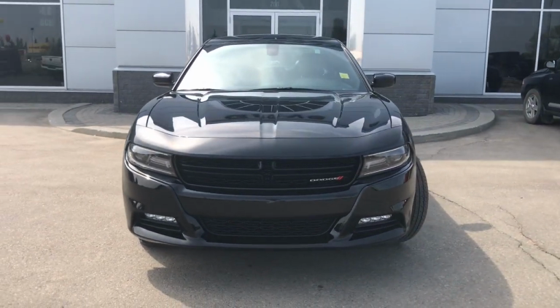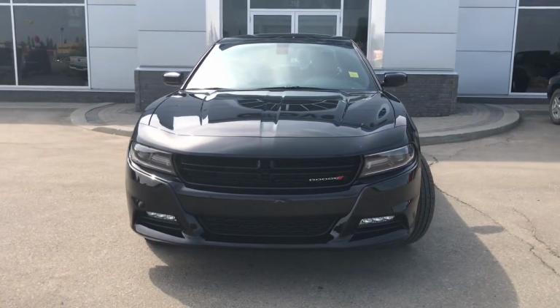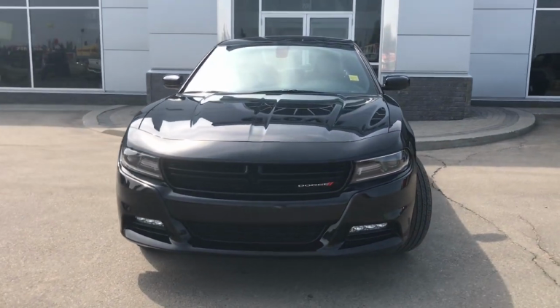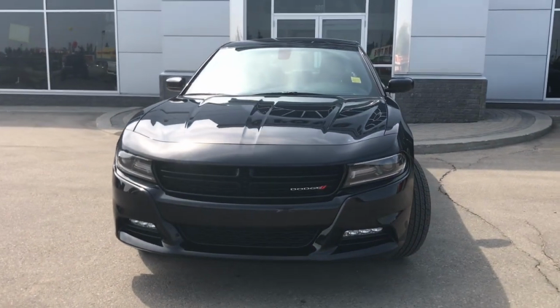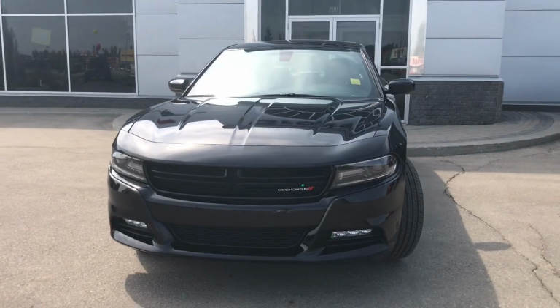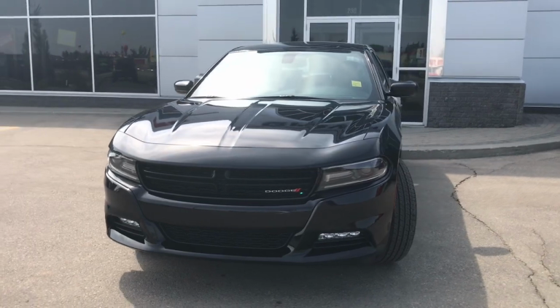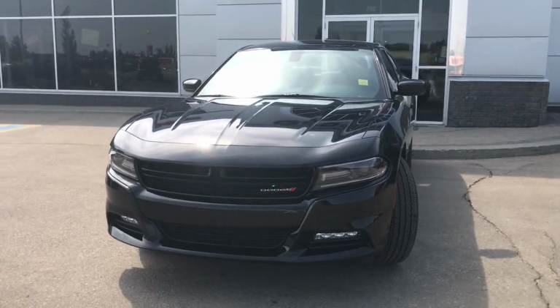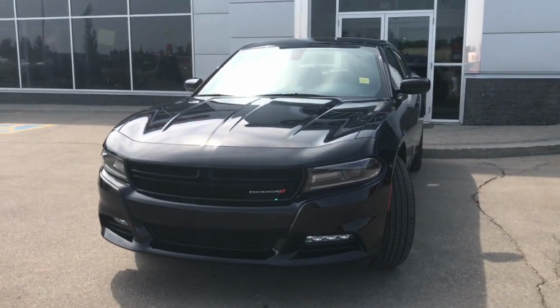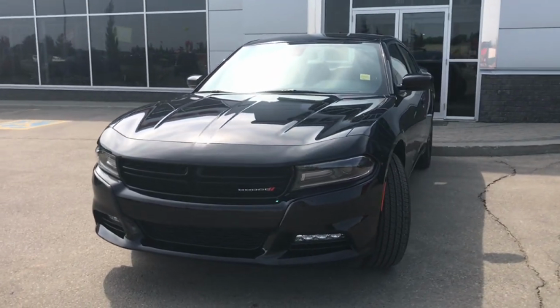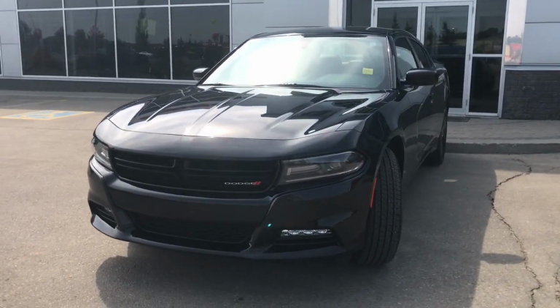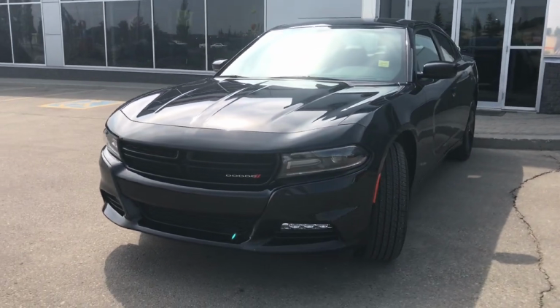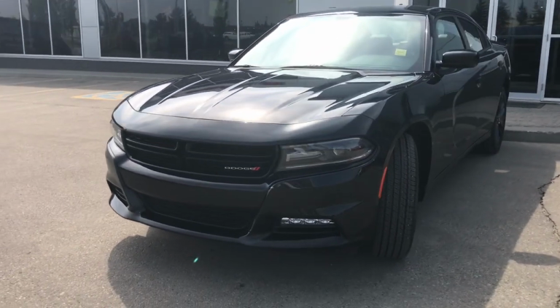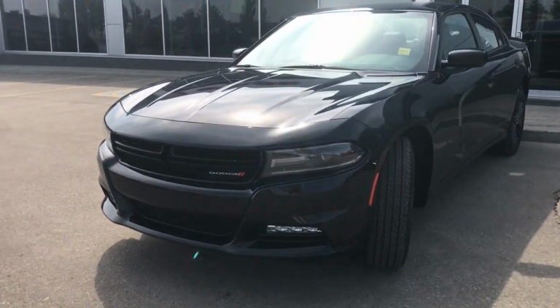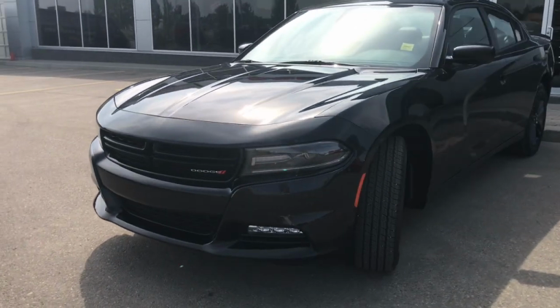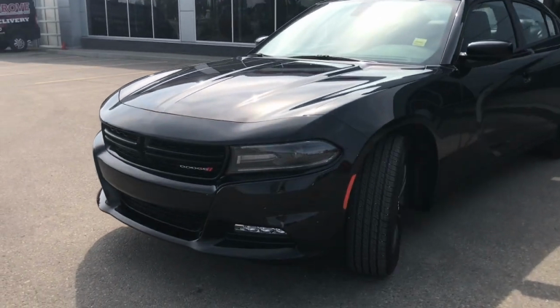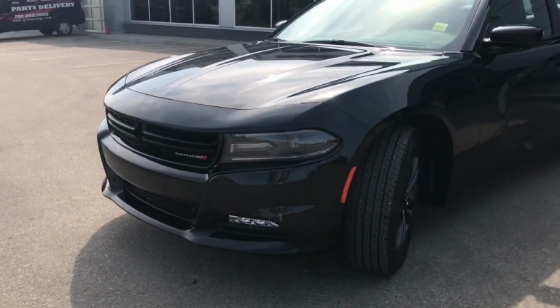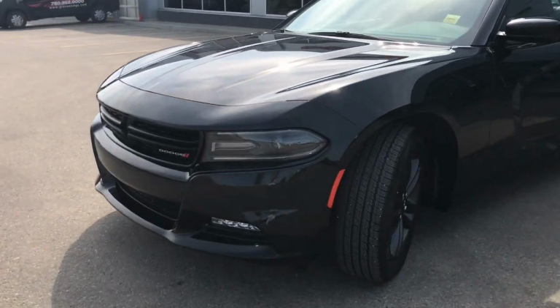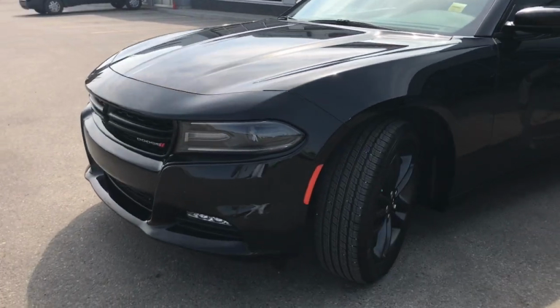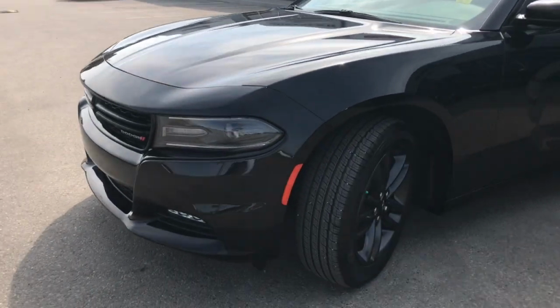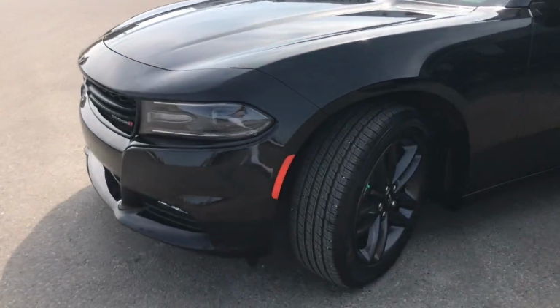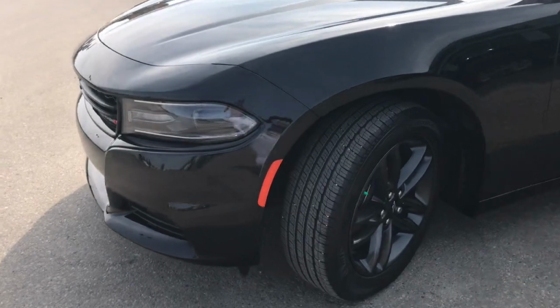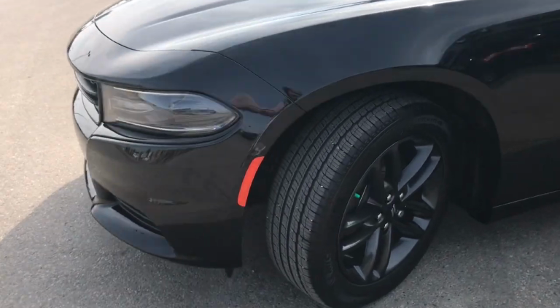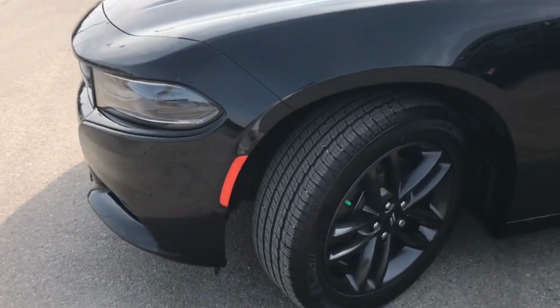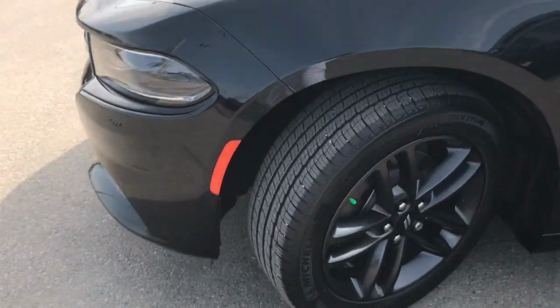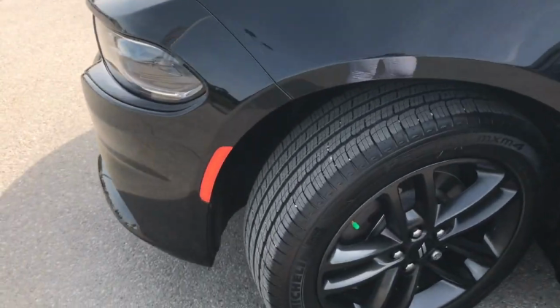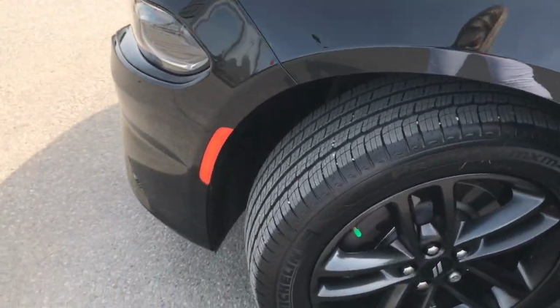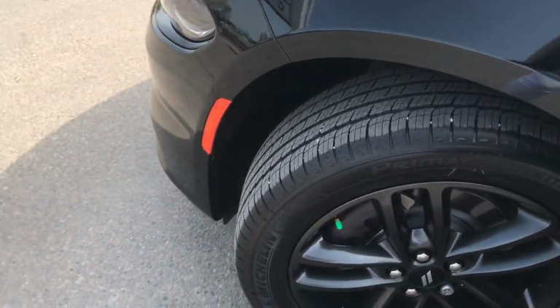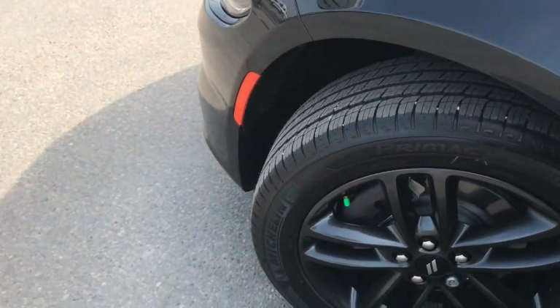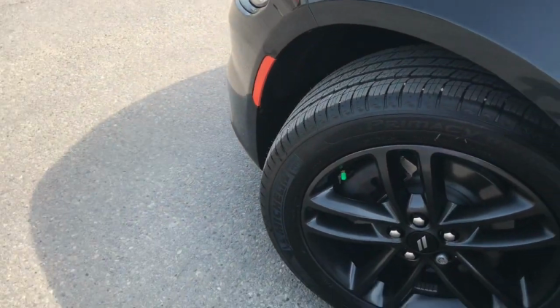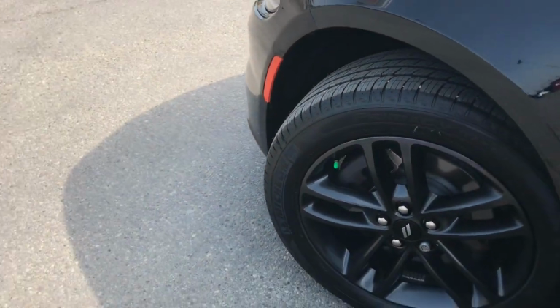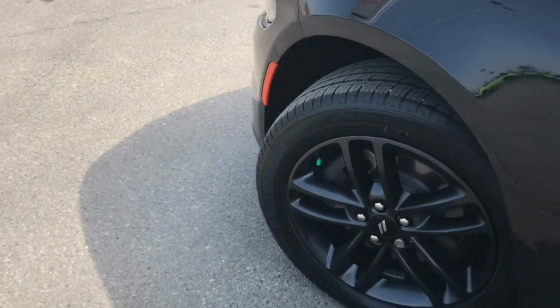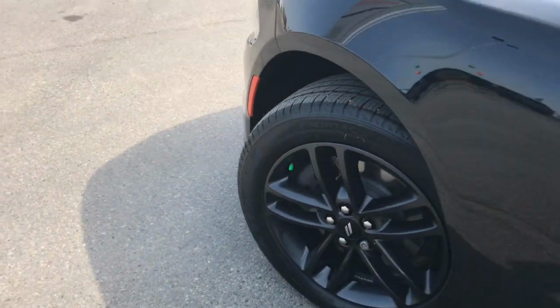In the front here, you have your headlights, daytime running lights, and signal lights, and of course these fog lights down here at the bottom. There are lots of tread left in these tires — they are Michelin's, mounted on factory 19-inch rims.